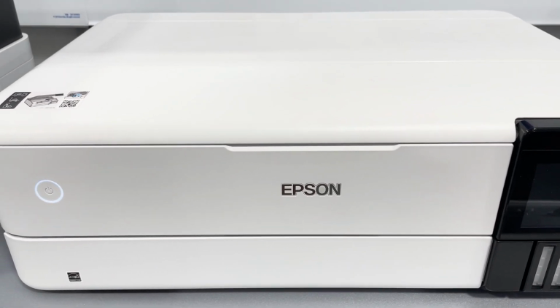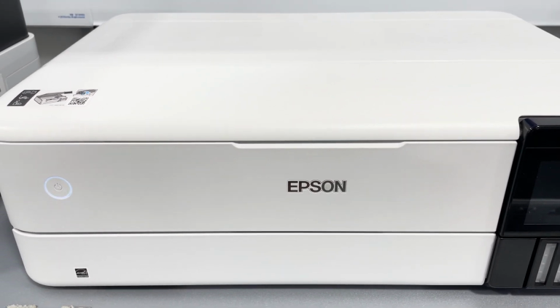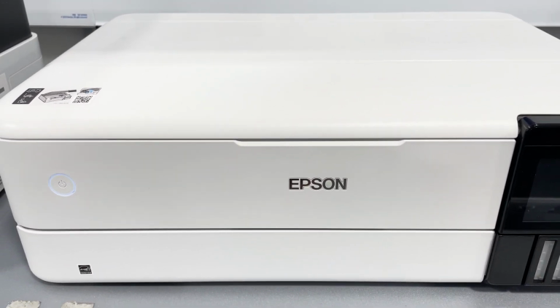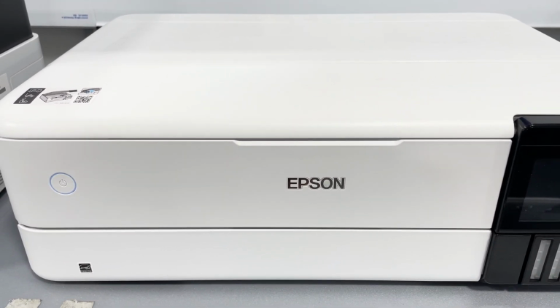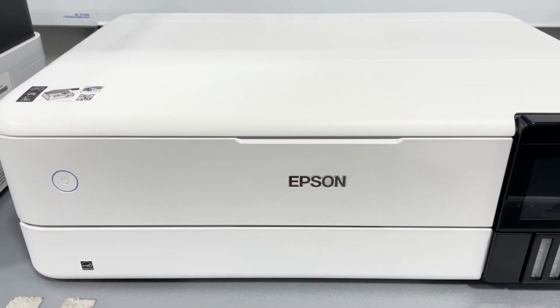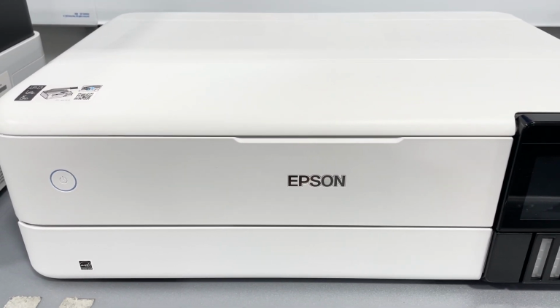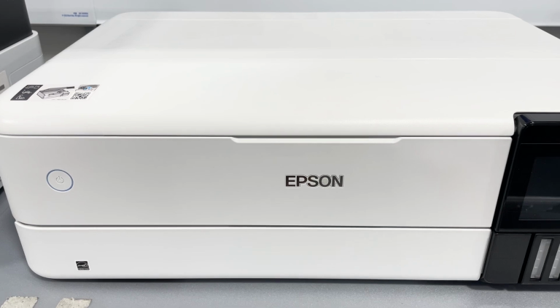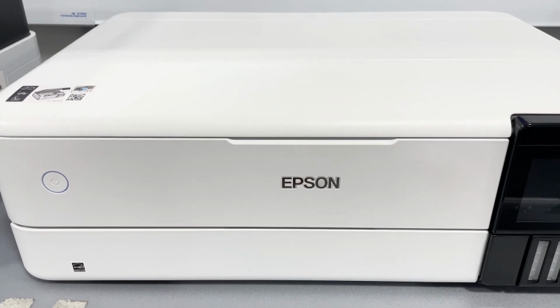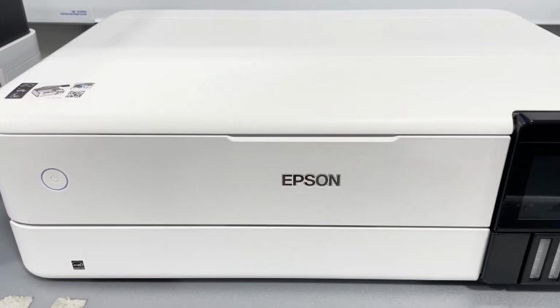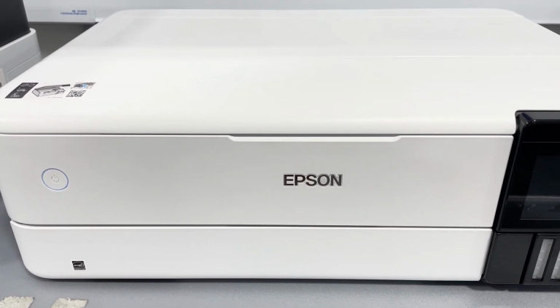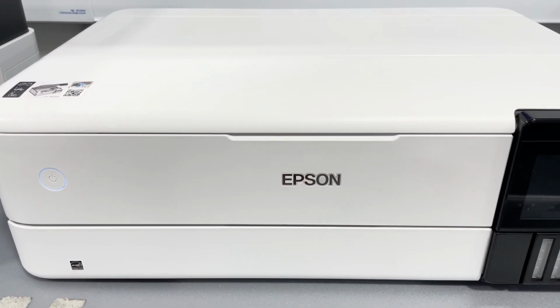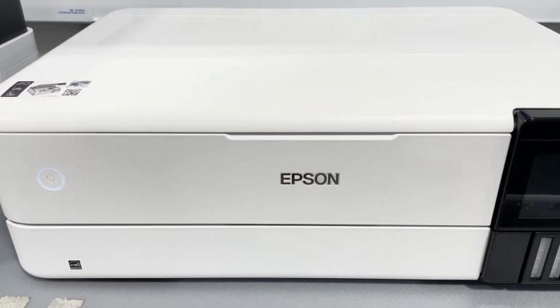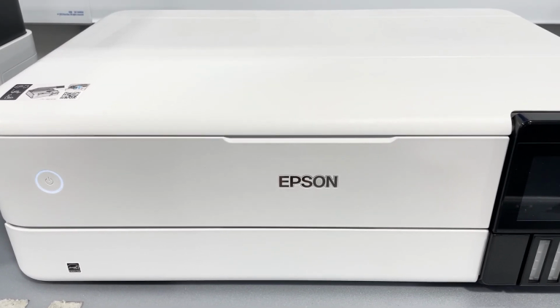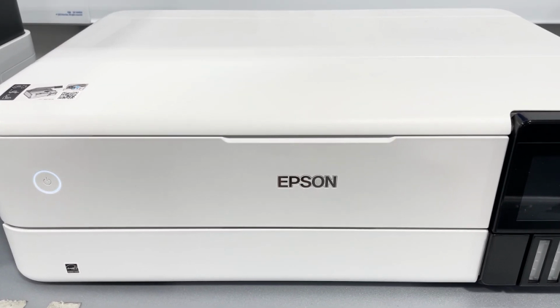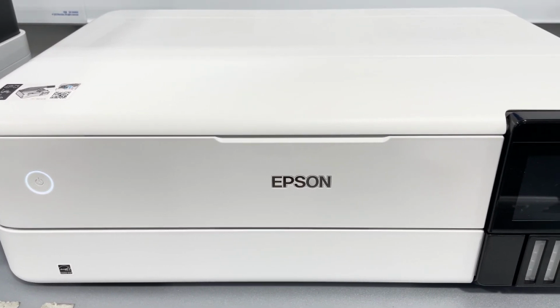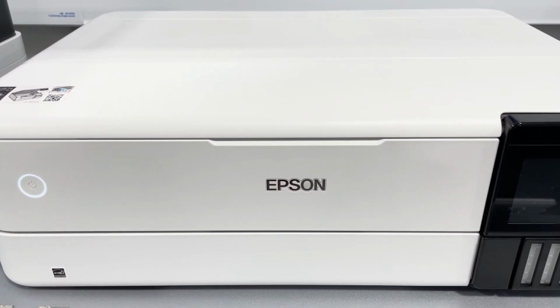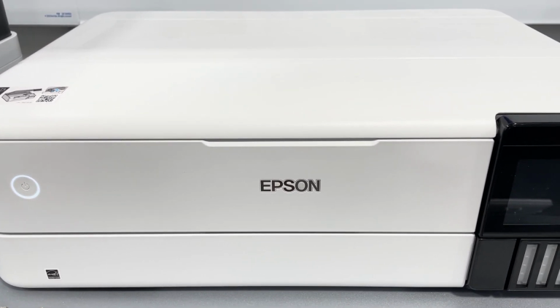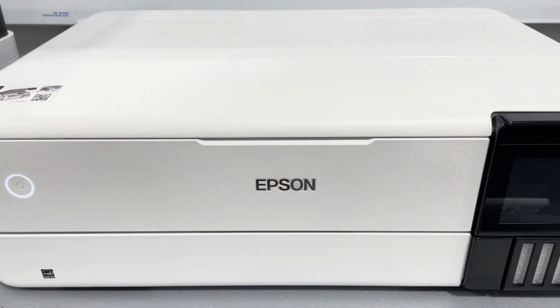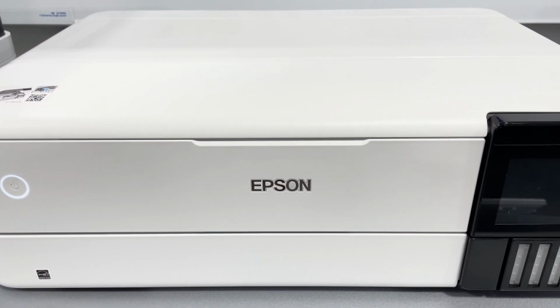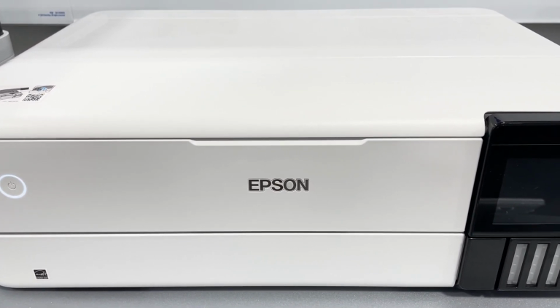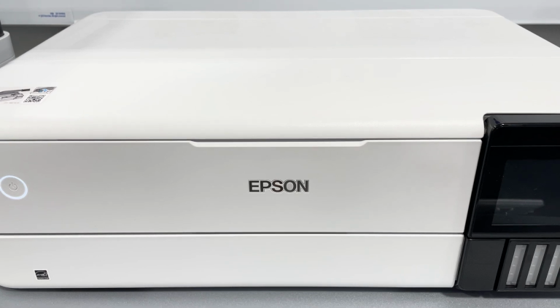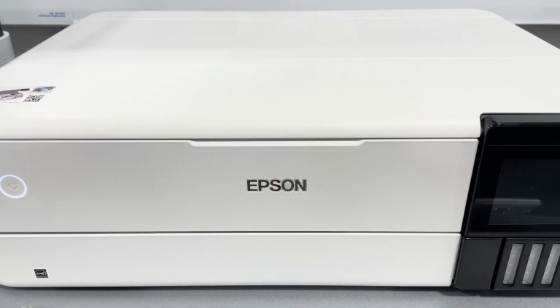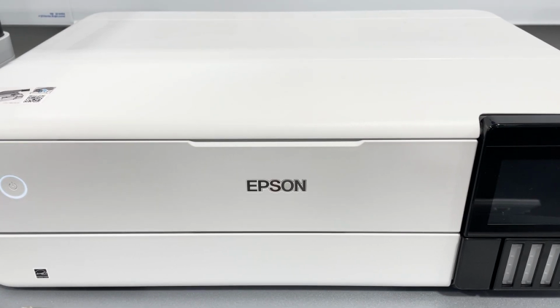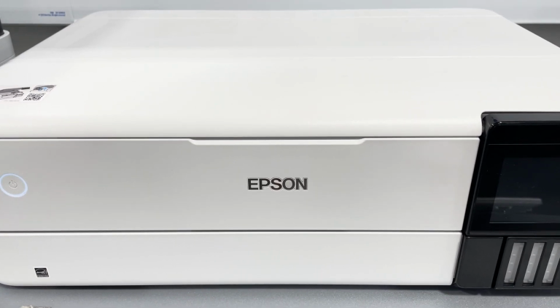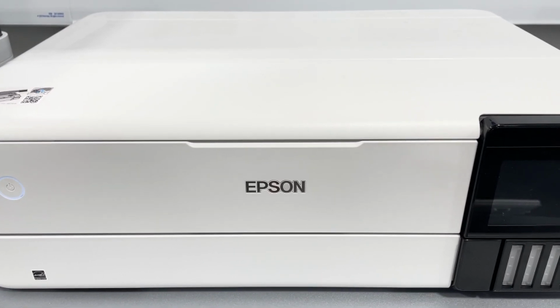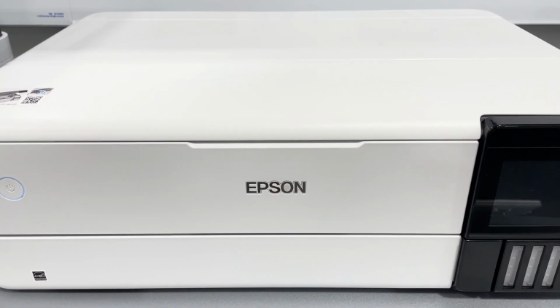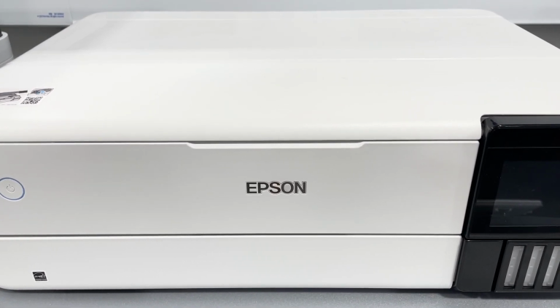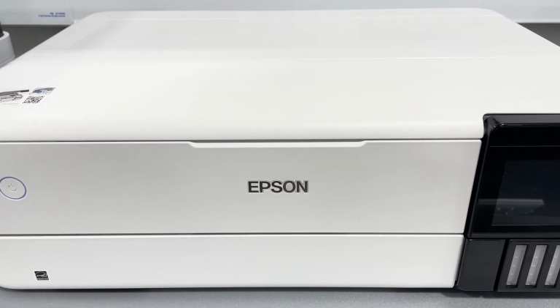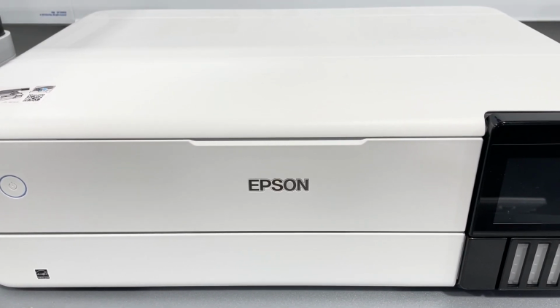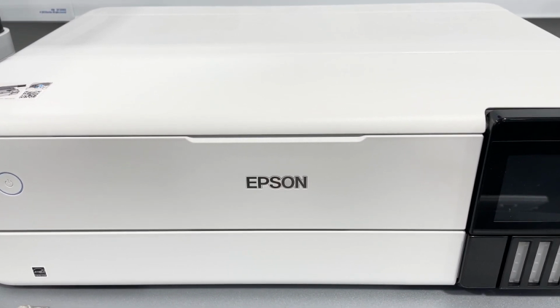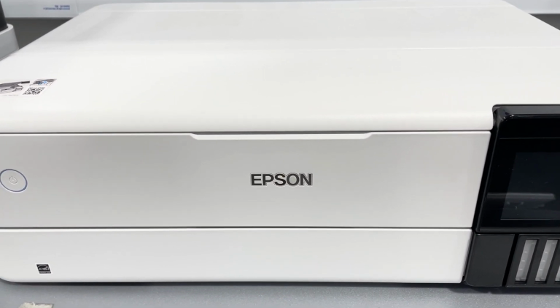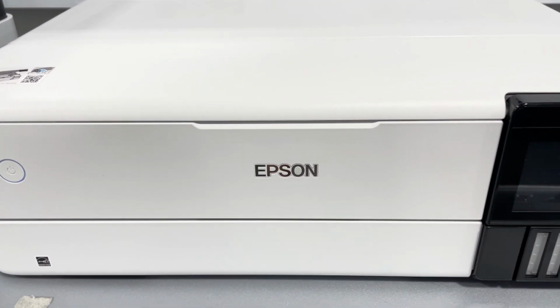Save a ridiculous amount of photos and creative projects with affordable in-house photo printing. You can print, scan and do more from your mobile device with the Epson Smart Panel App.